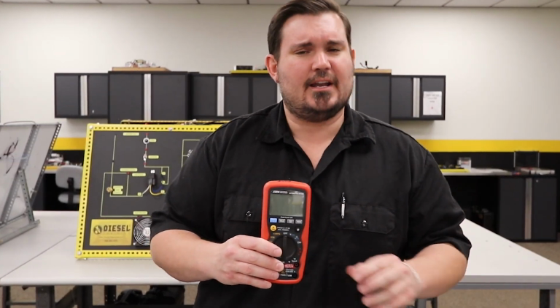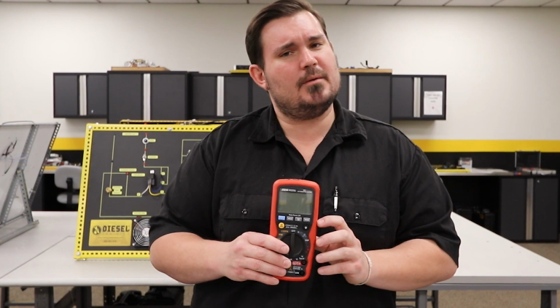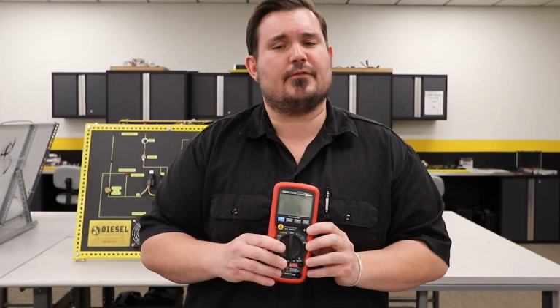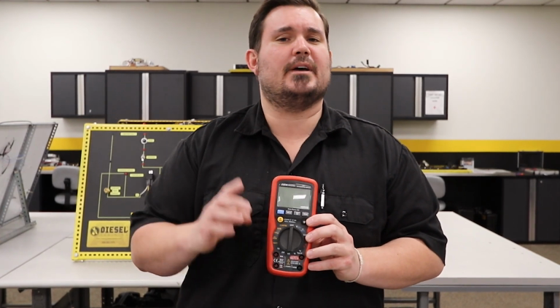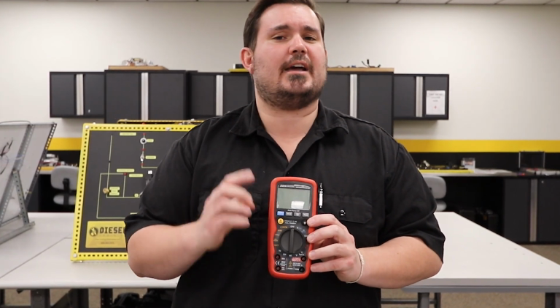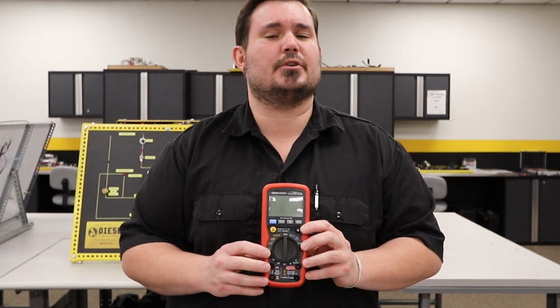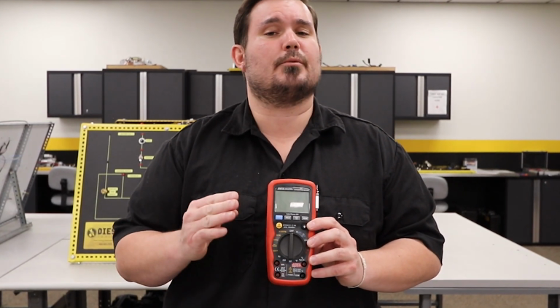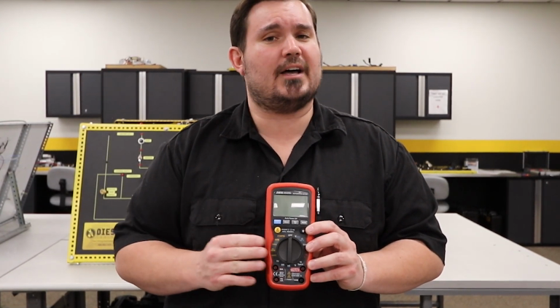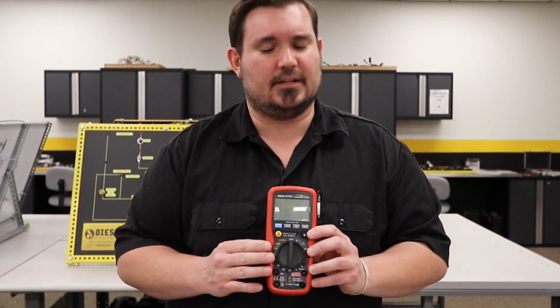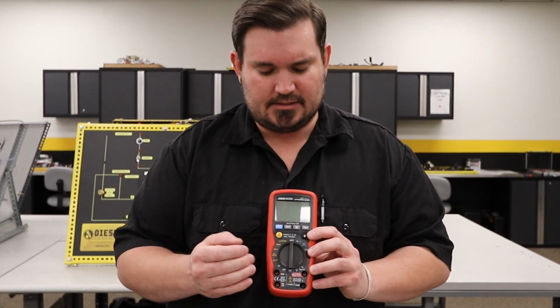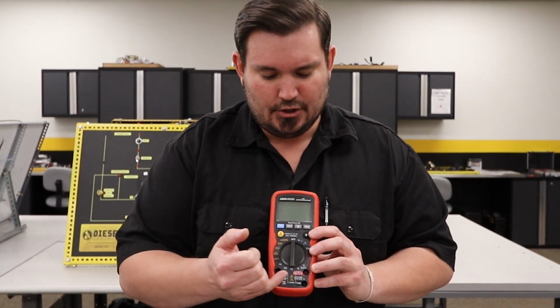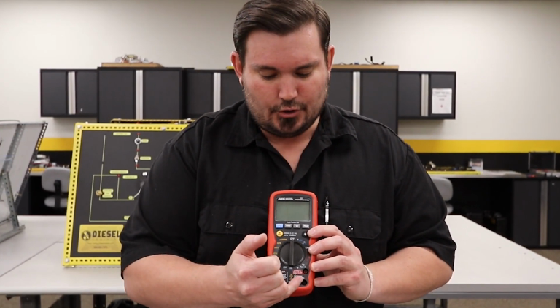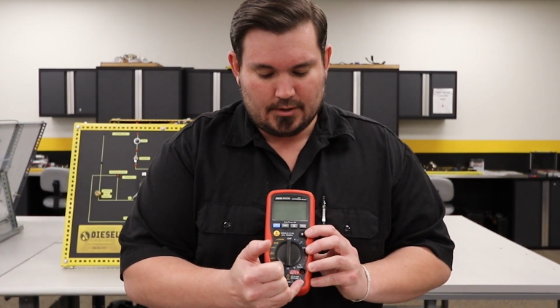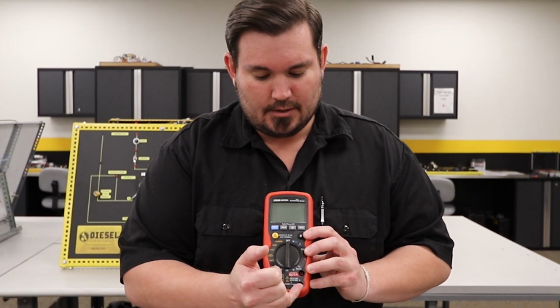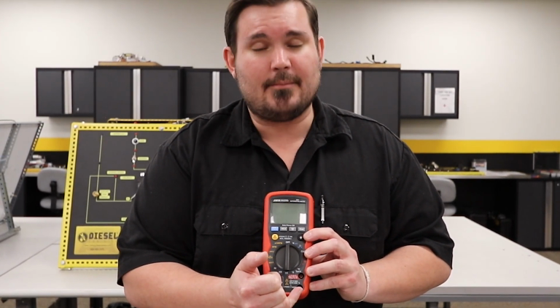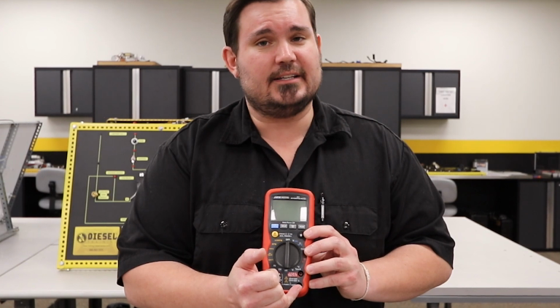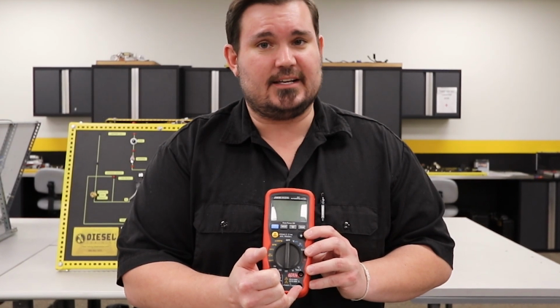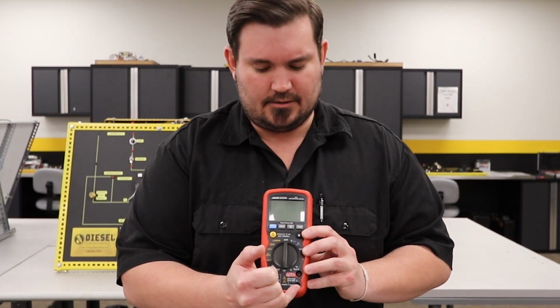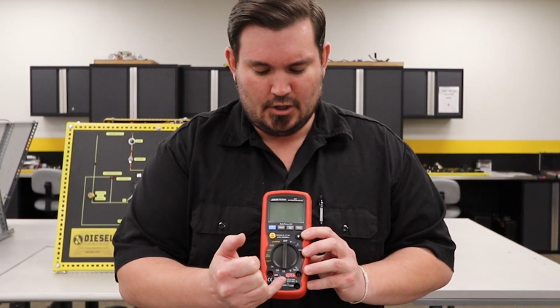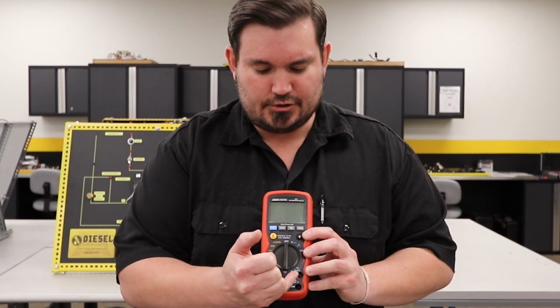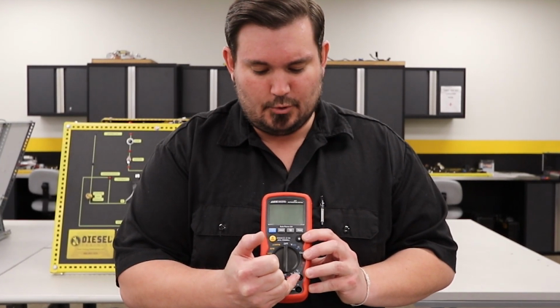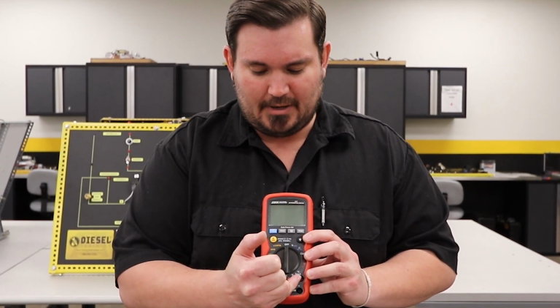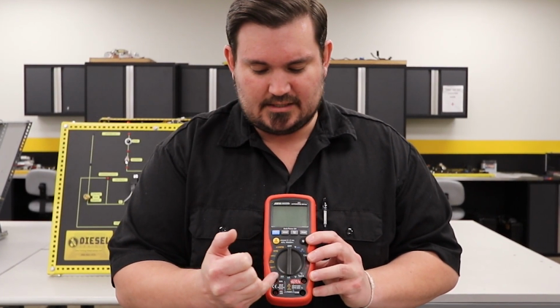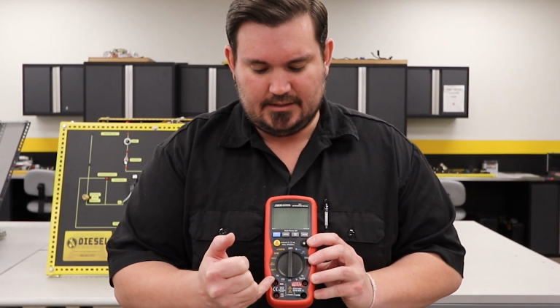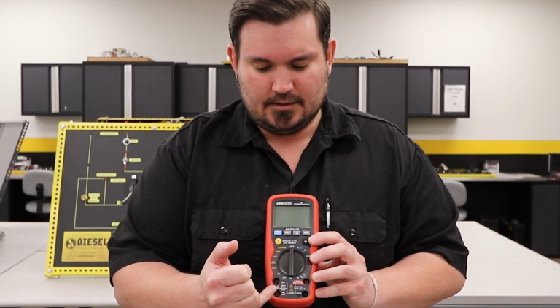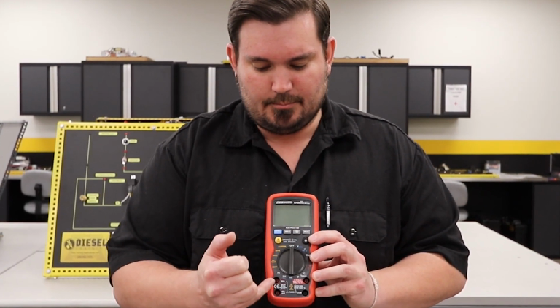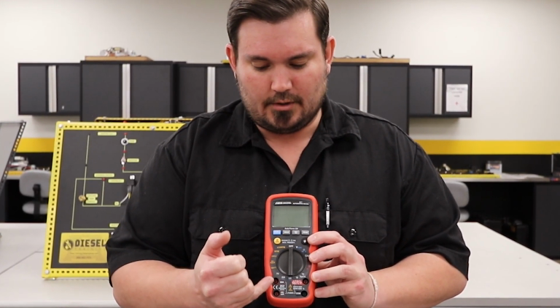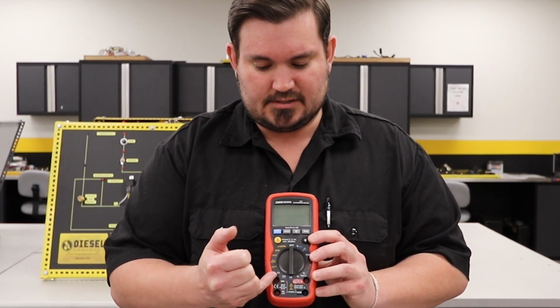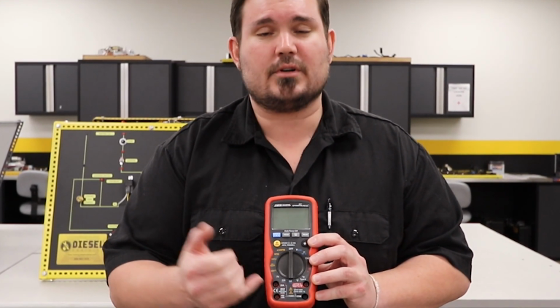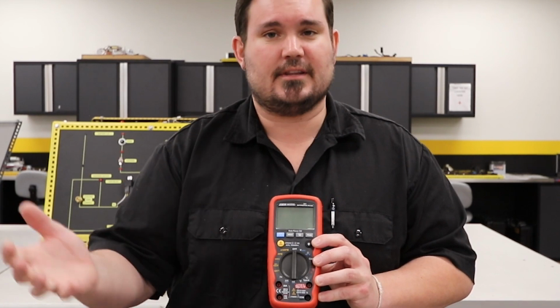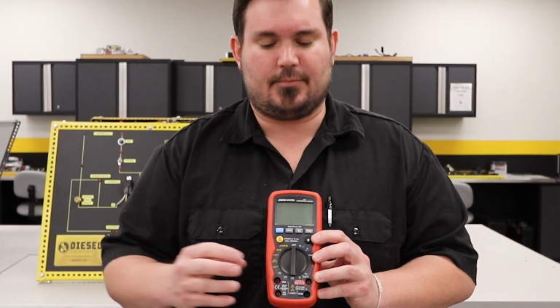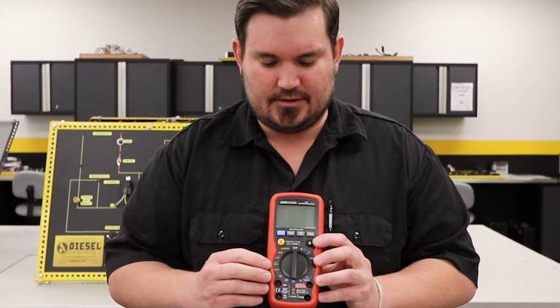Now remember, if you're measuring amperage with your multimeter leads, your common lead stays in the common port, but you're going to move your positive lead to the port that supports that amperage value.